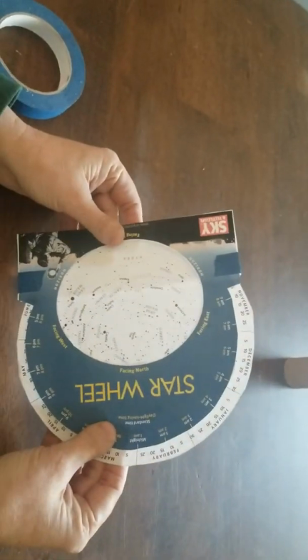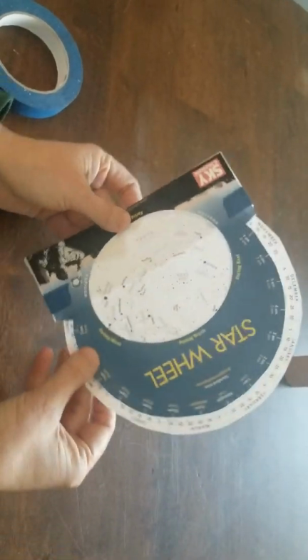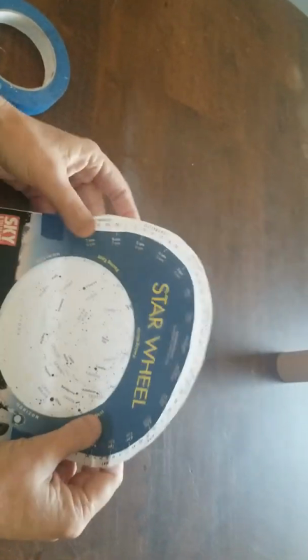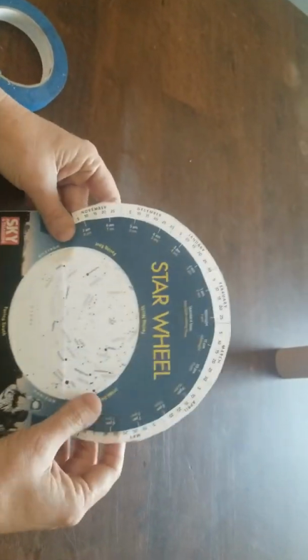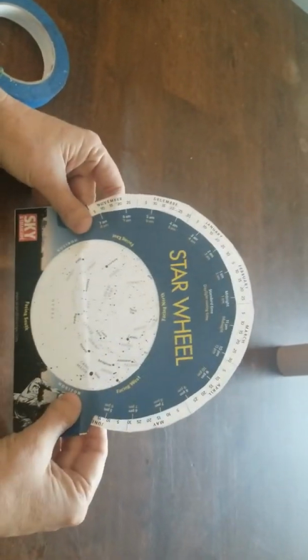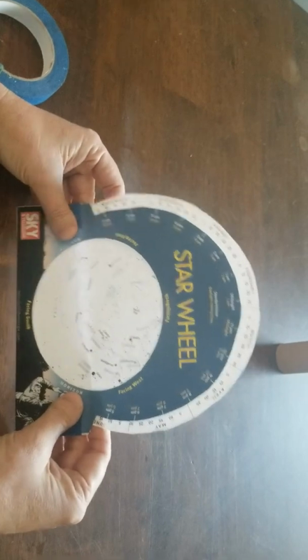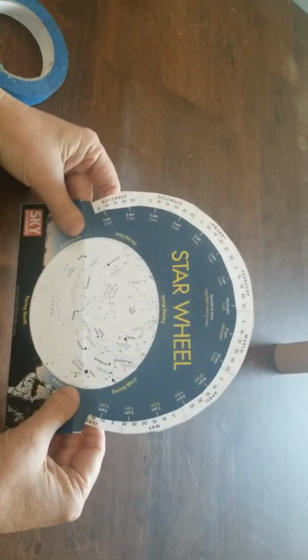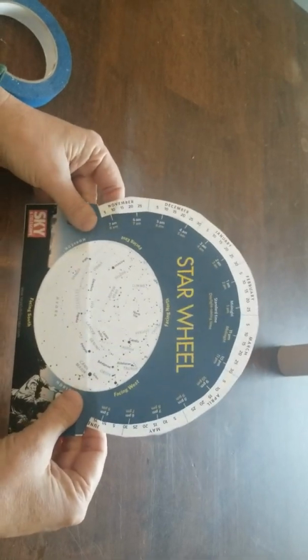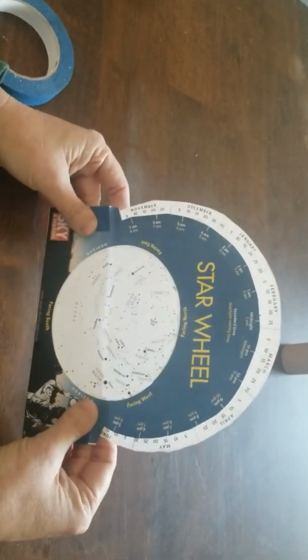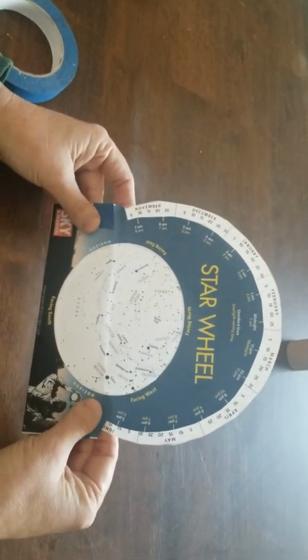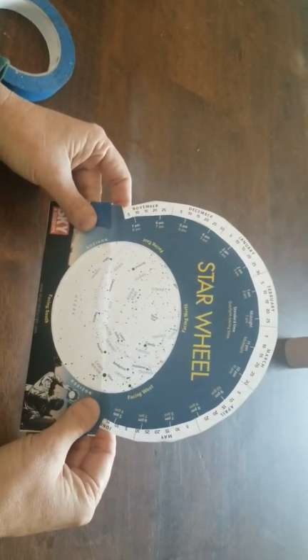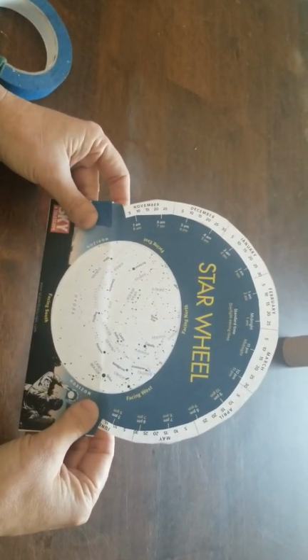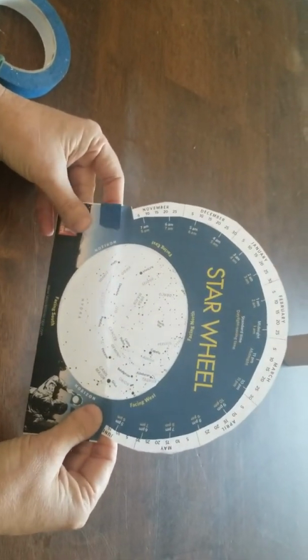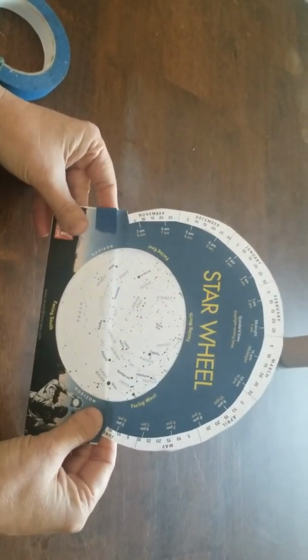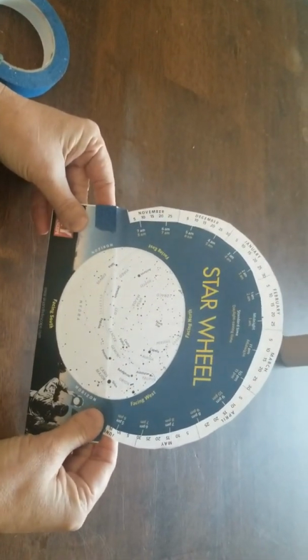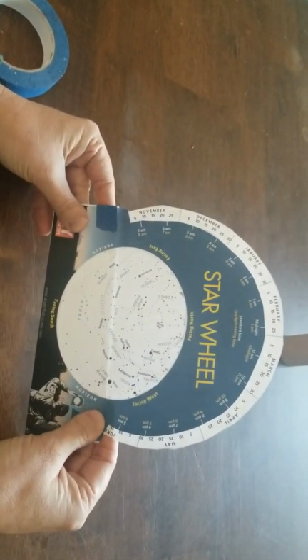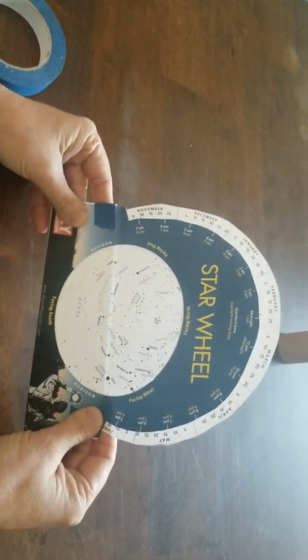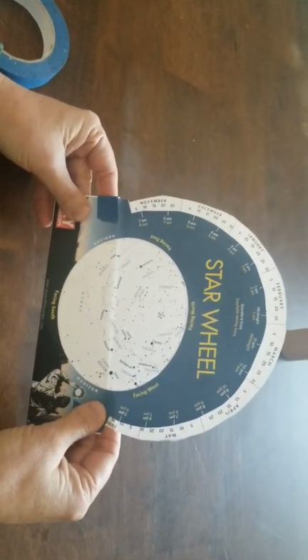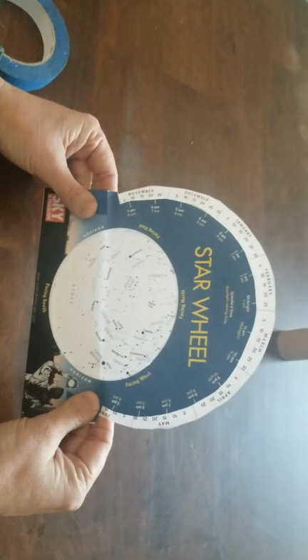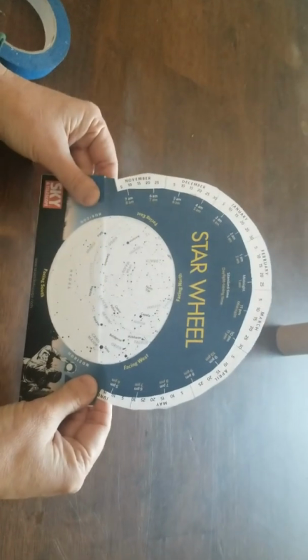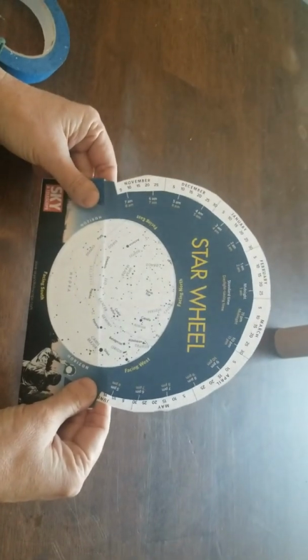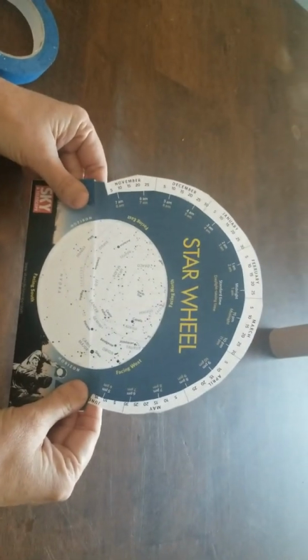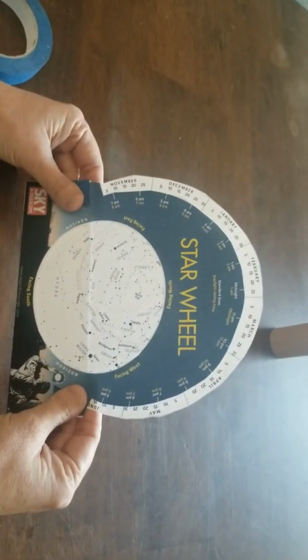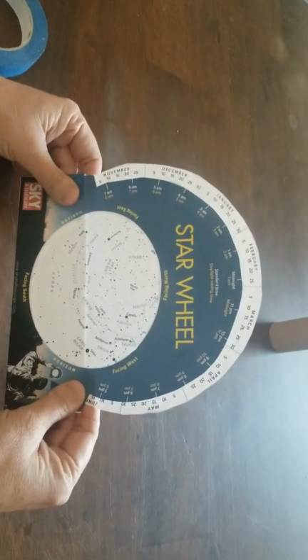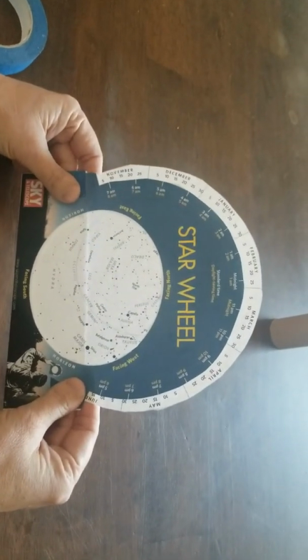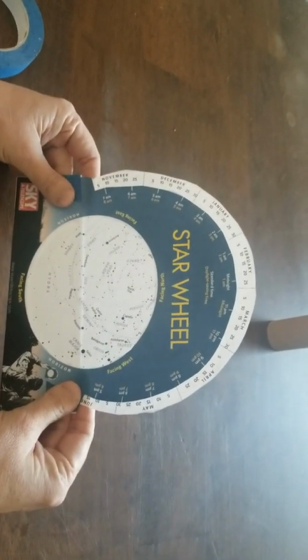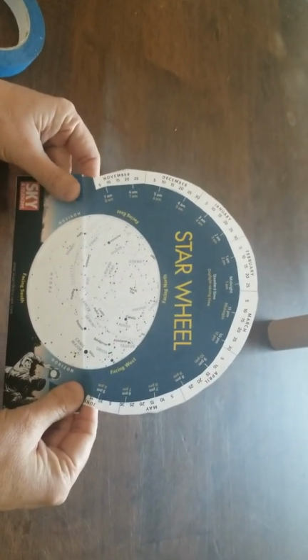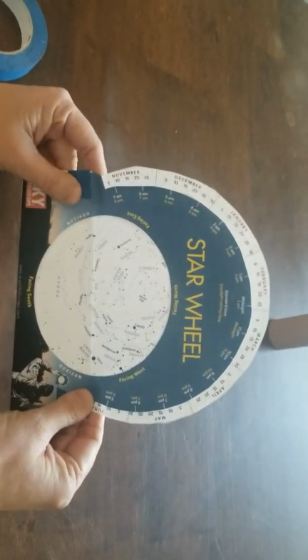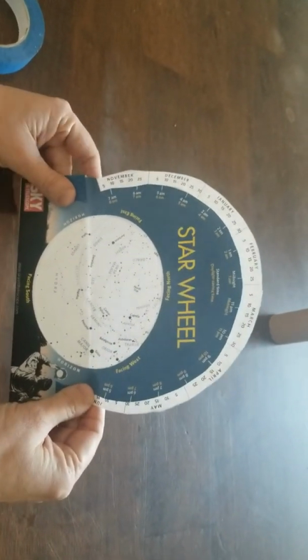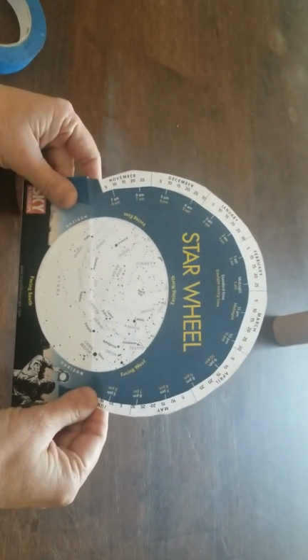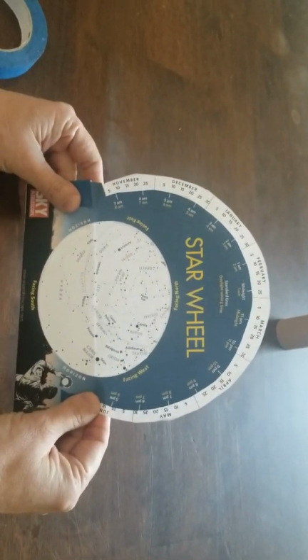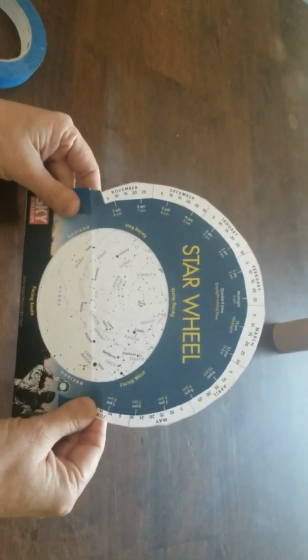So with that, I hope you put one of these together. On a clear night coming up, head on out to your backyard or somewhere where there's not much light so you can see the night sky, and try out your star wheel. Have fun!